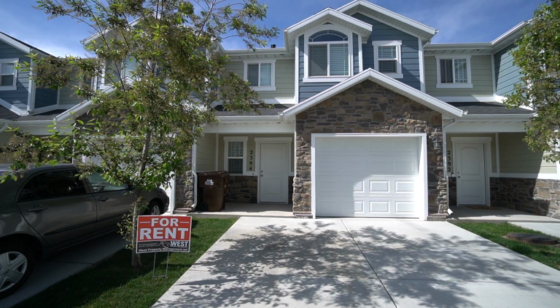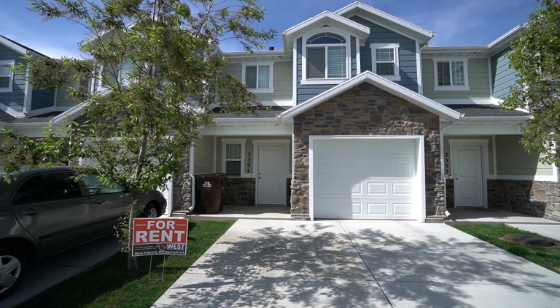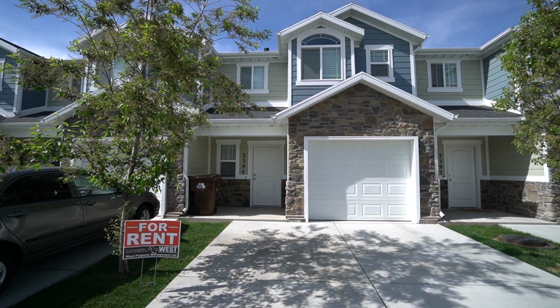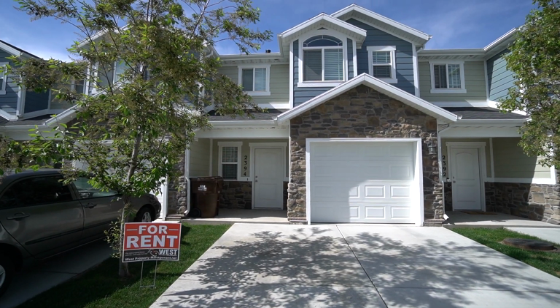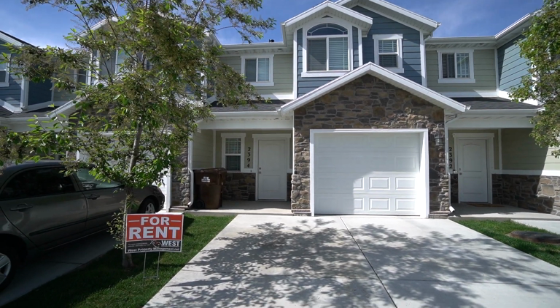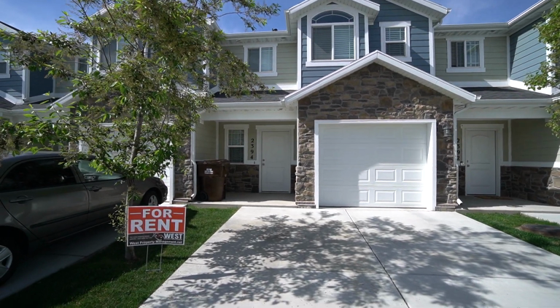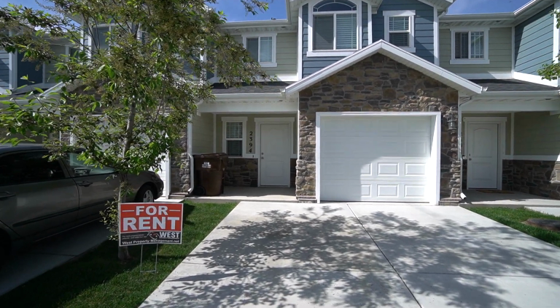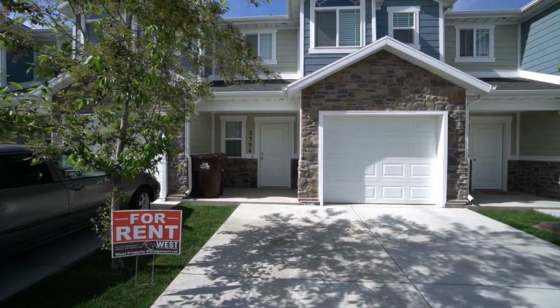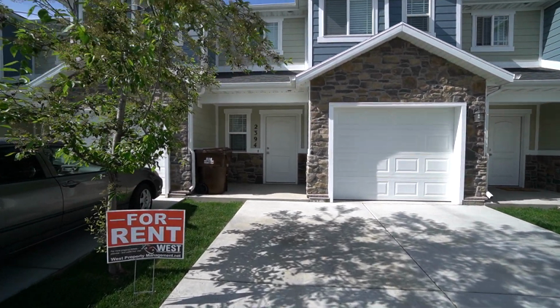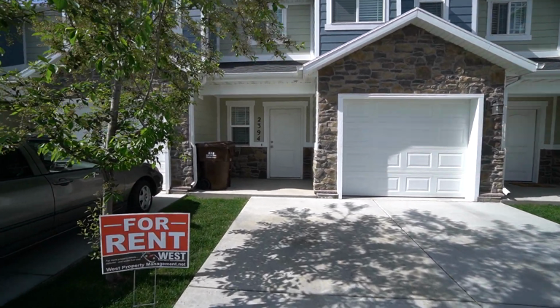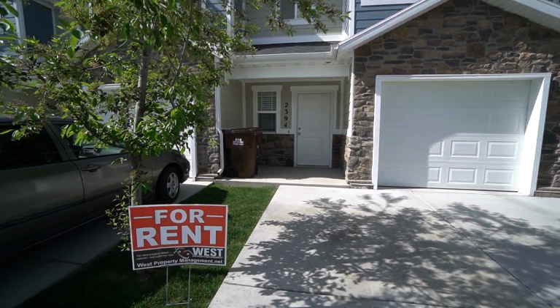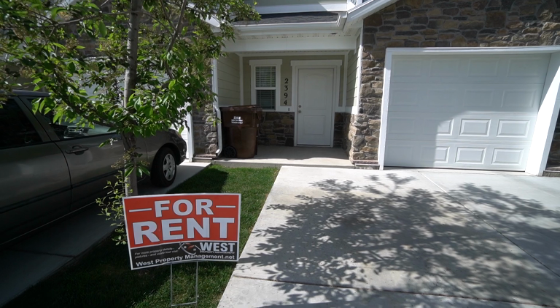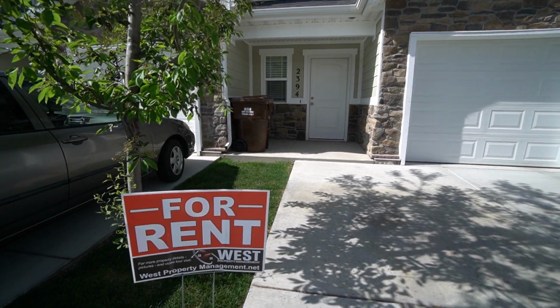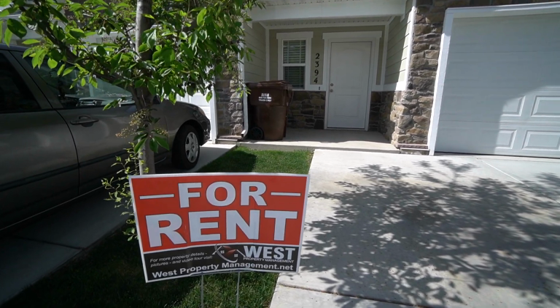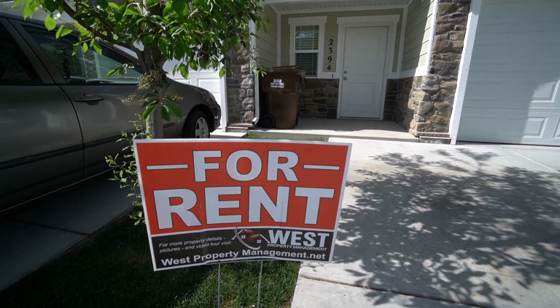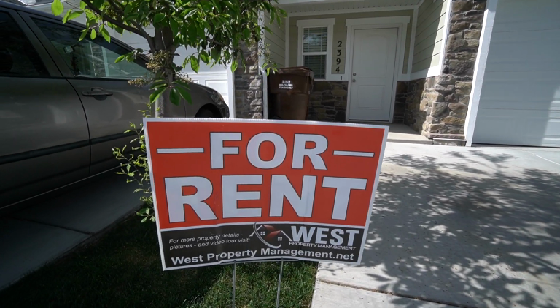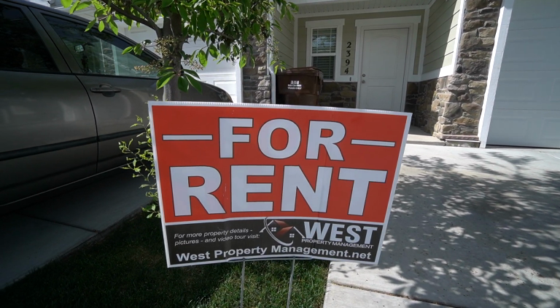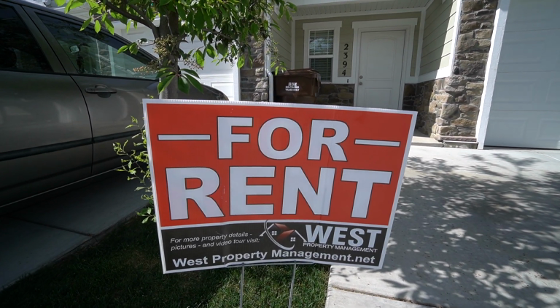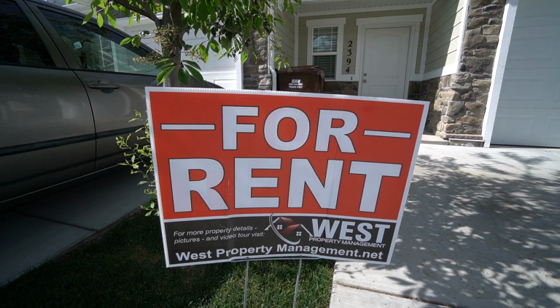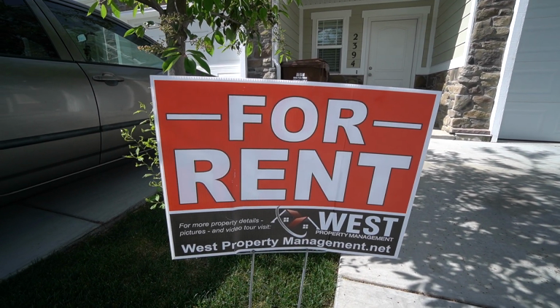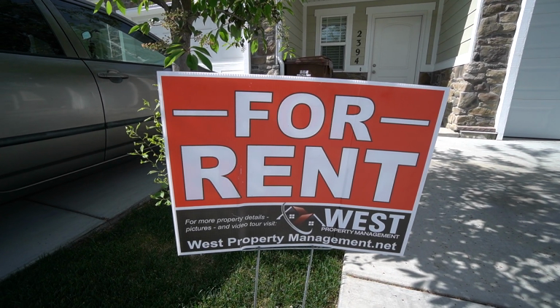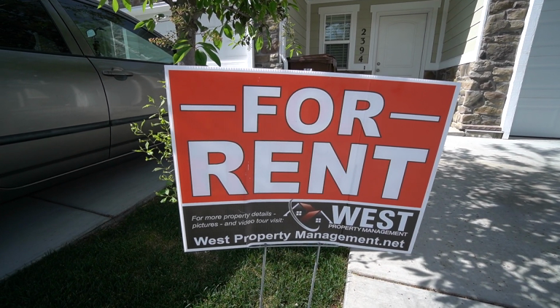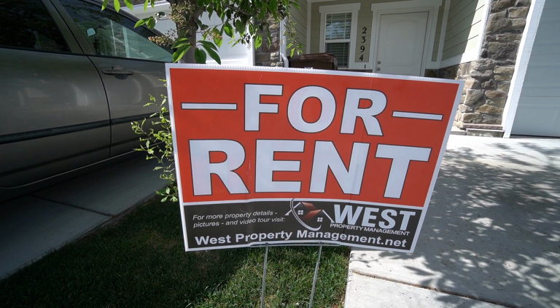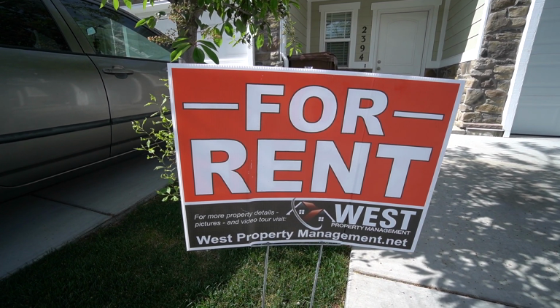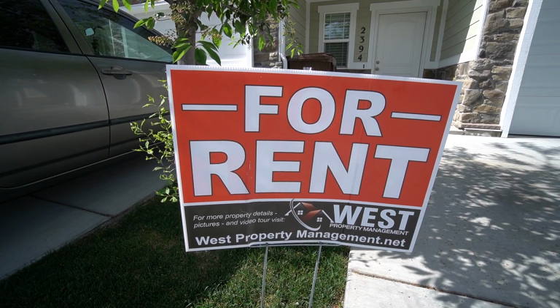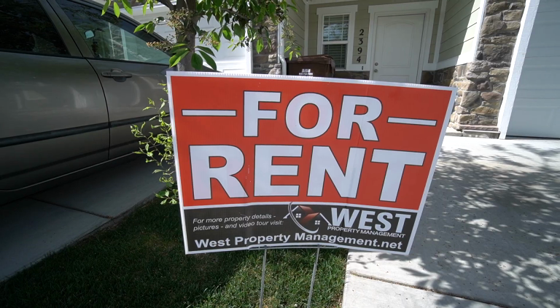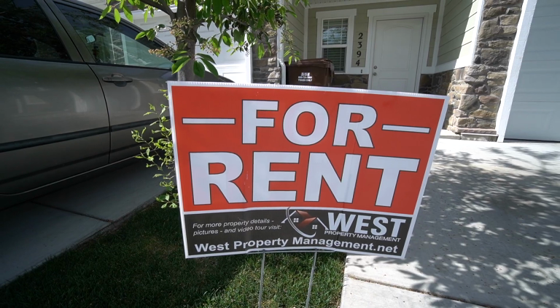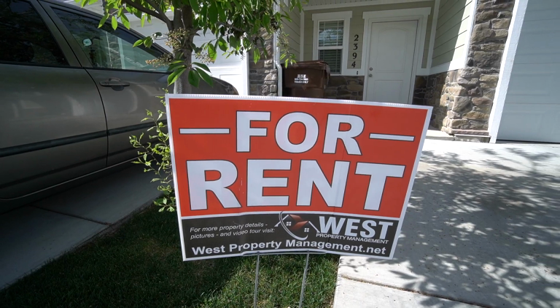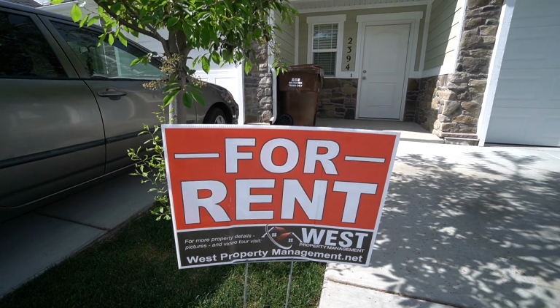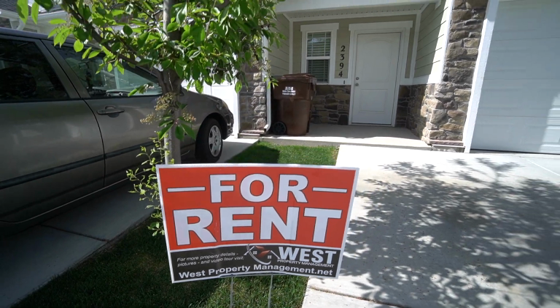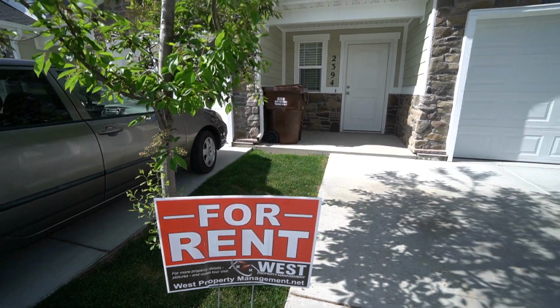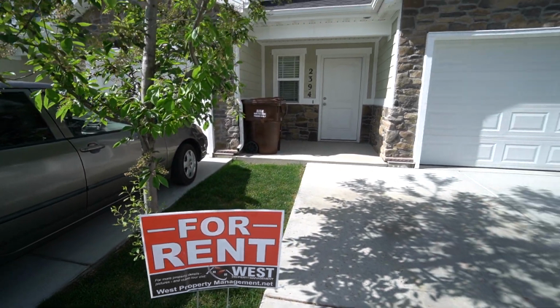Here we are with another video tour with West Property Management. If you like what you see, go ahead and head into our website at westpropertymanagement.net and fill out an application.